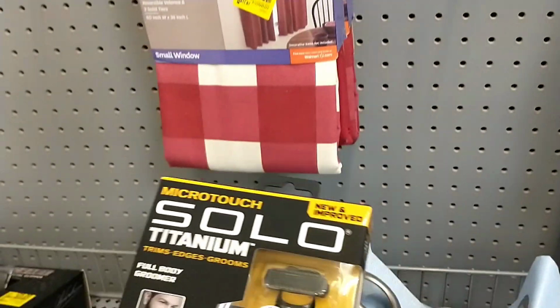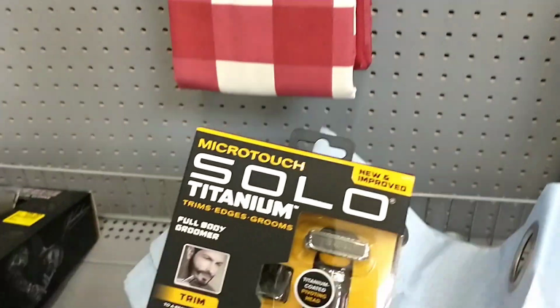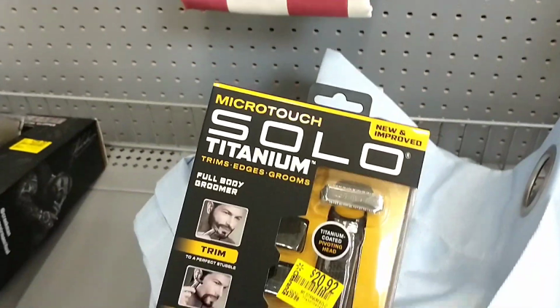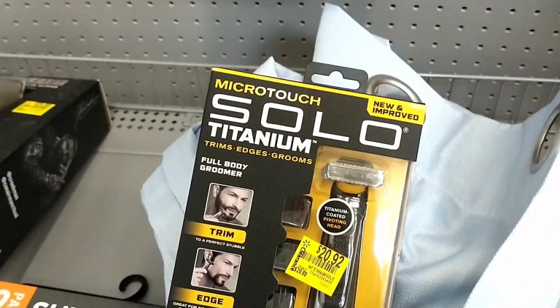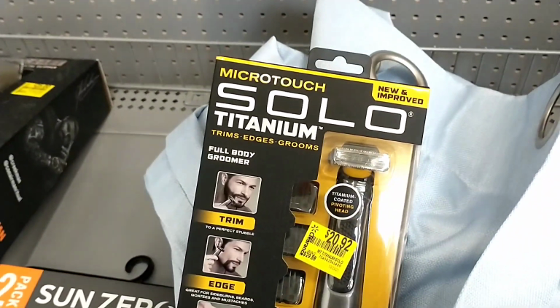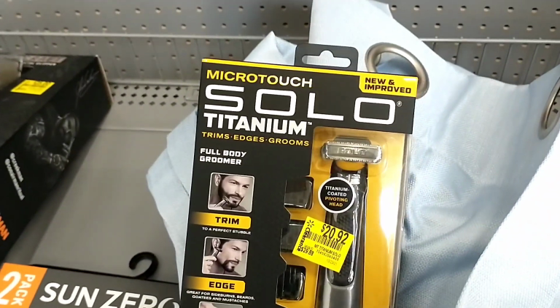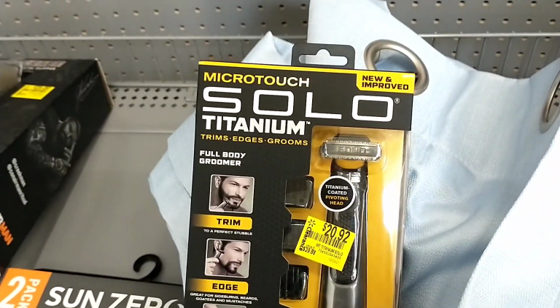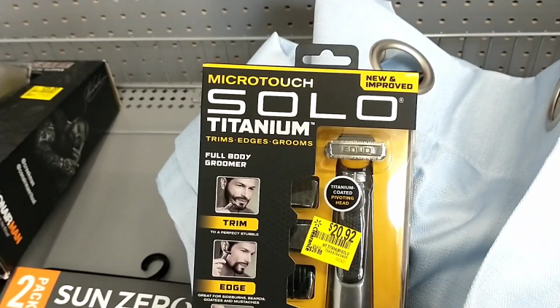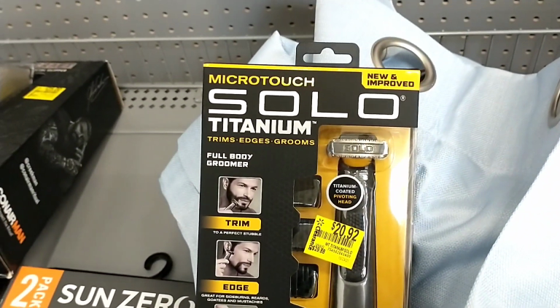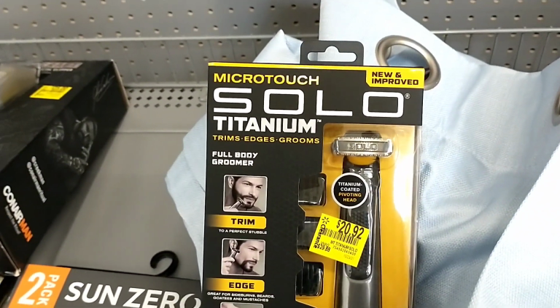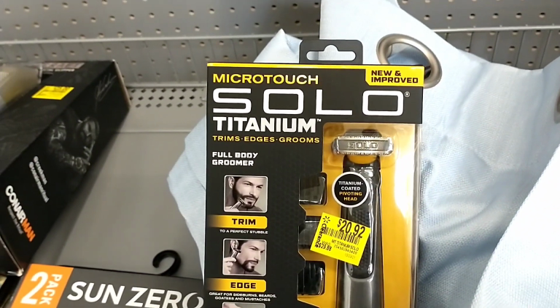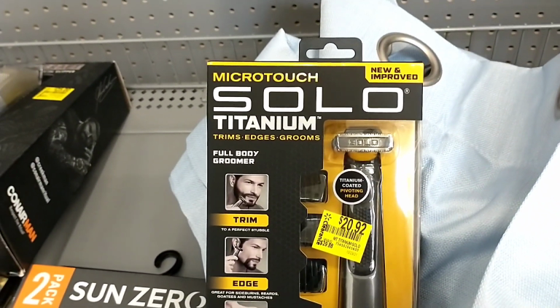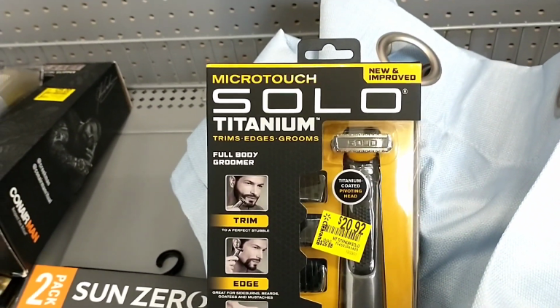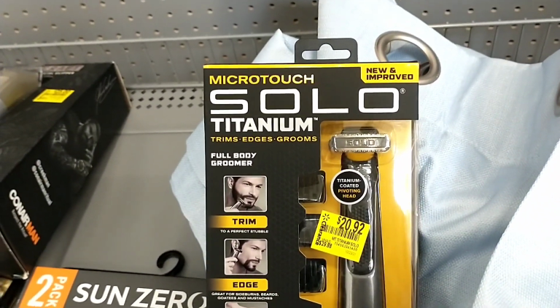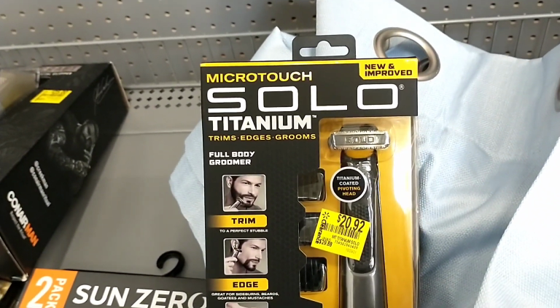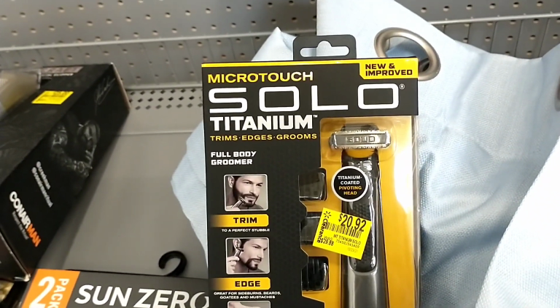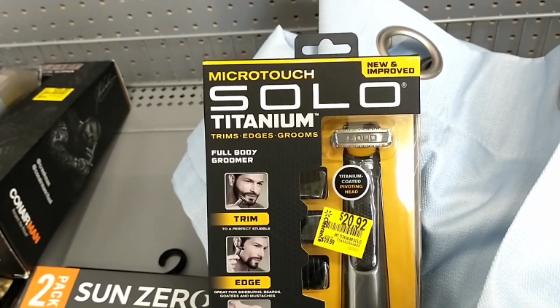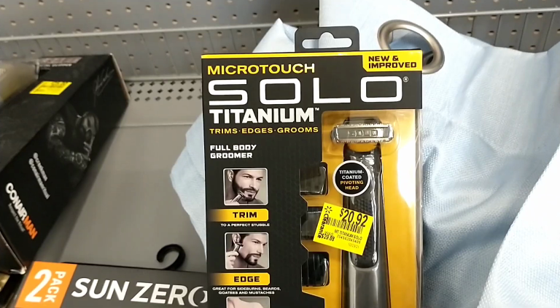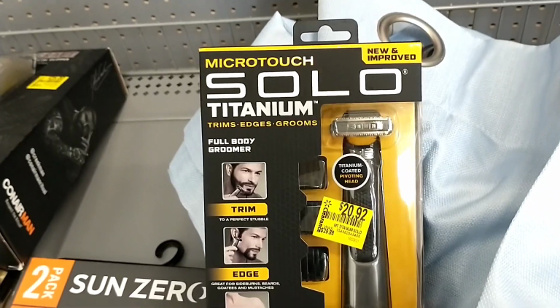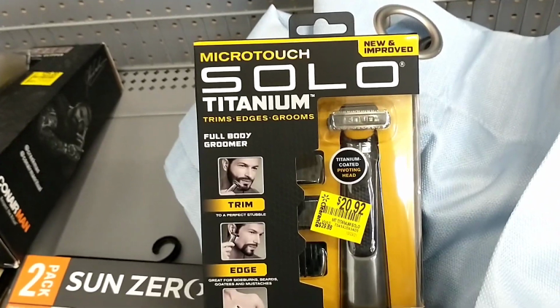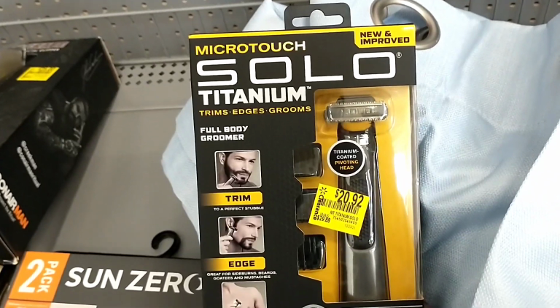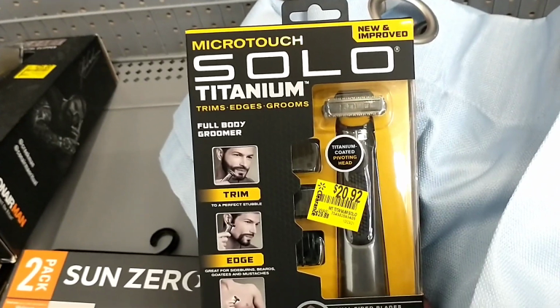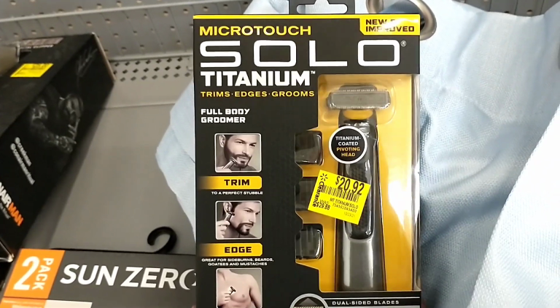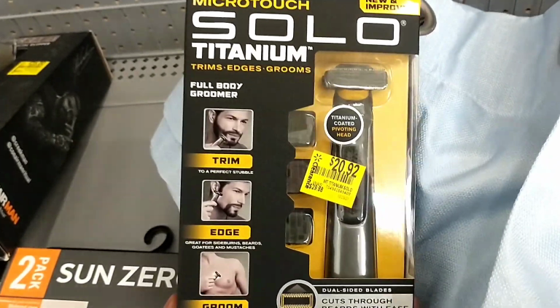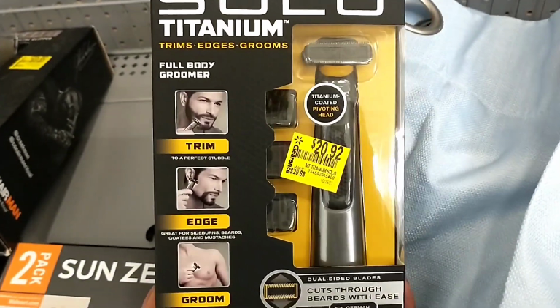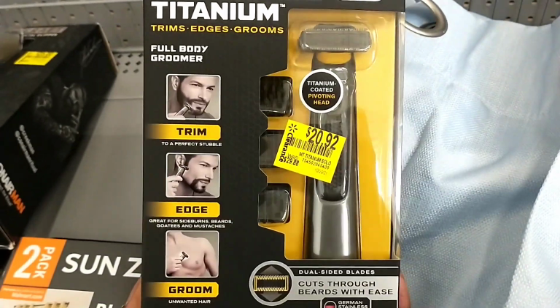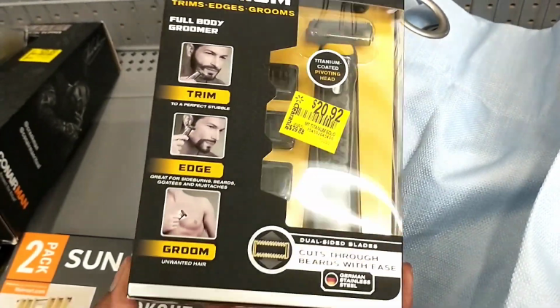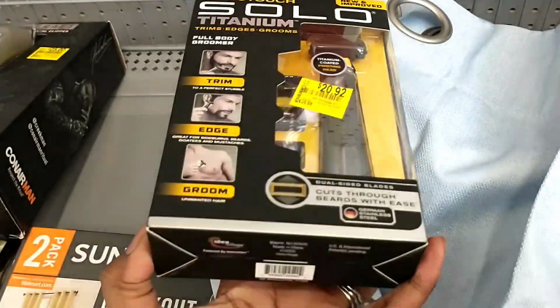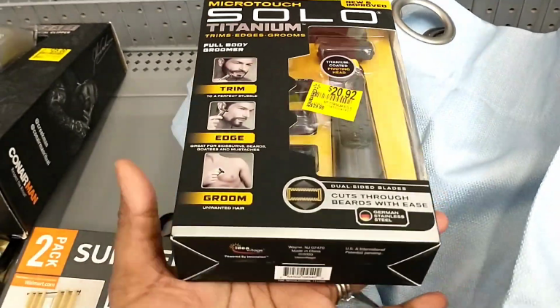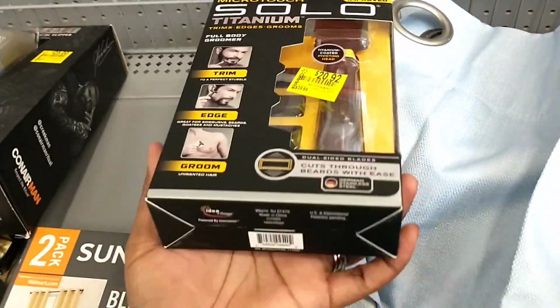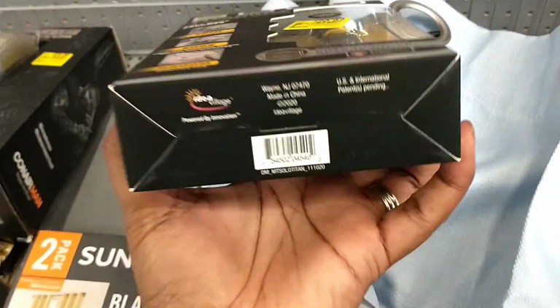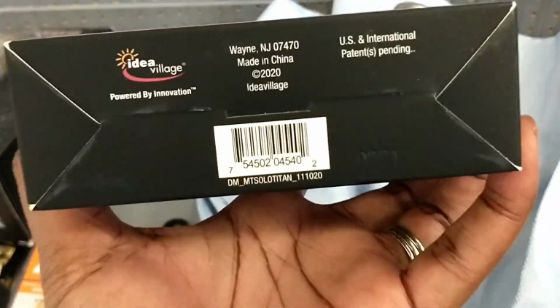There's a trimmer here marked down from $29.88 to $20.92.